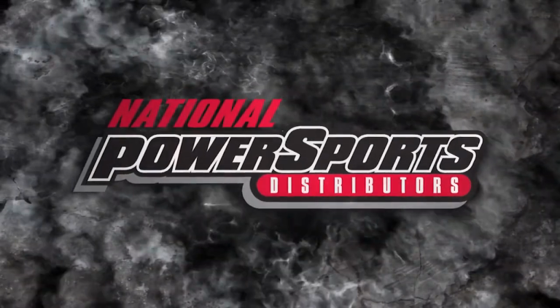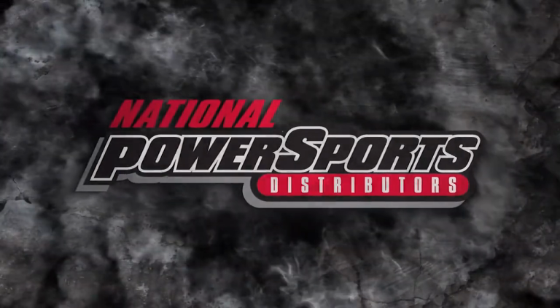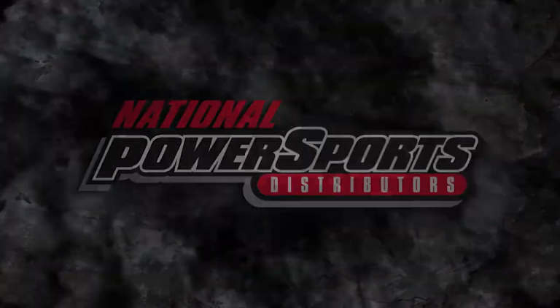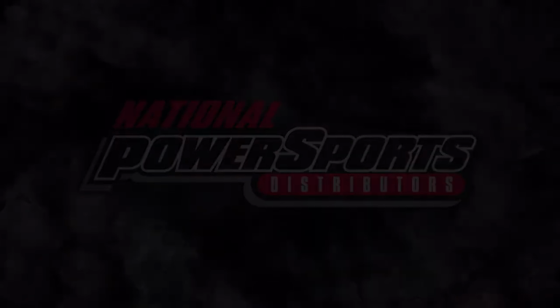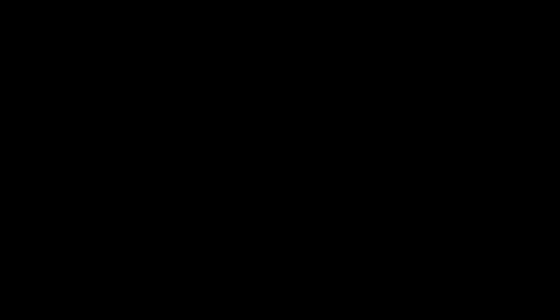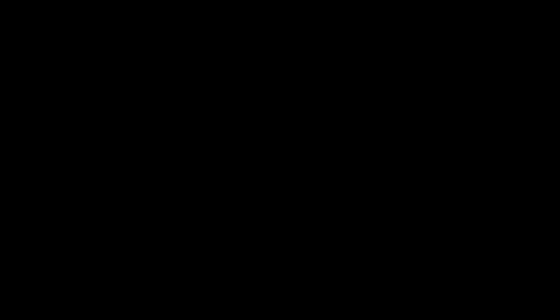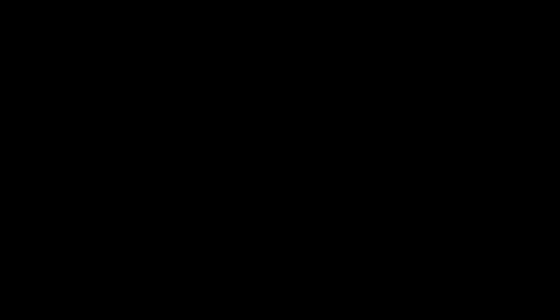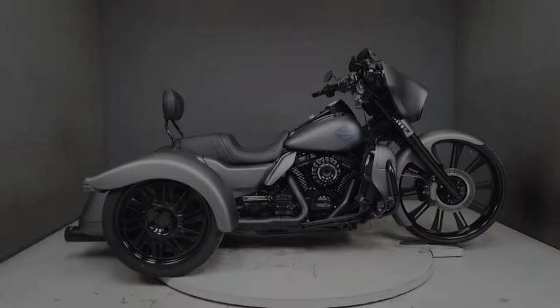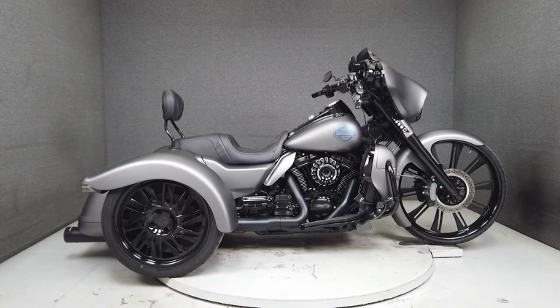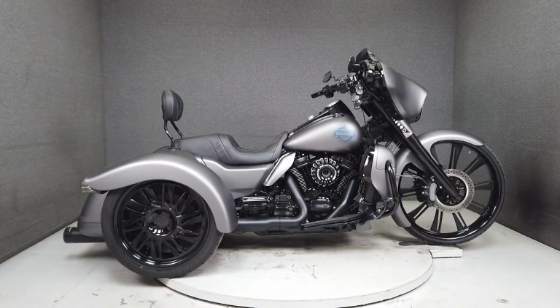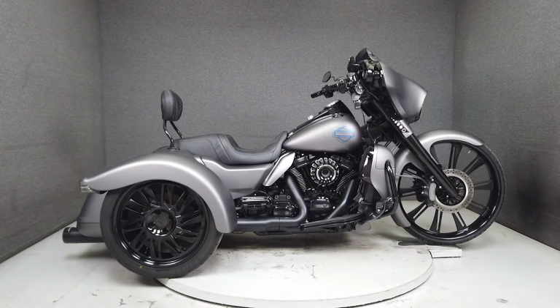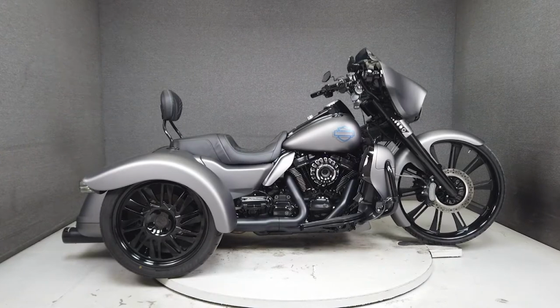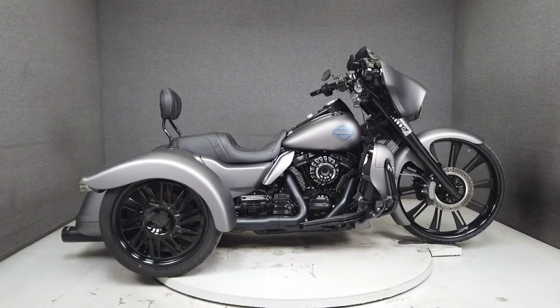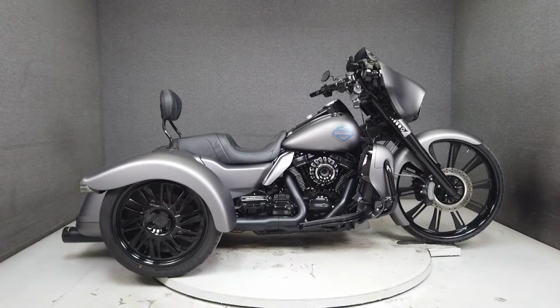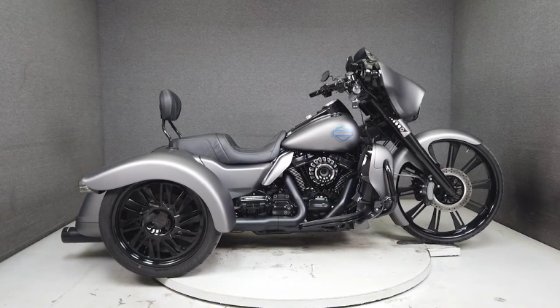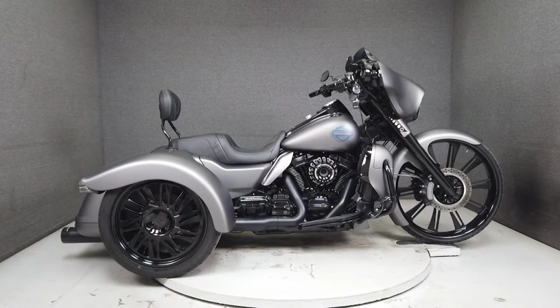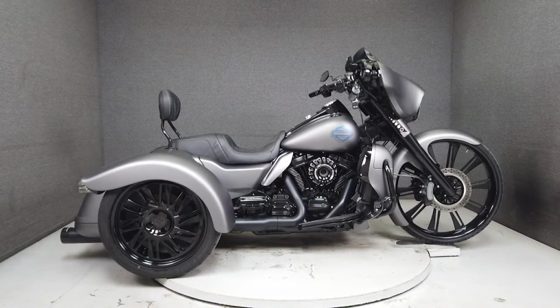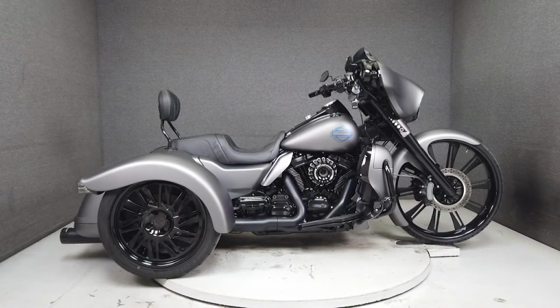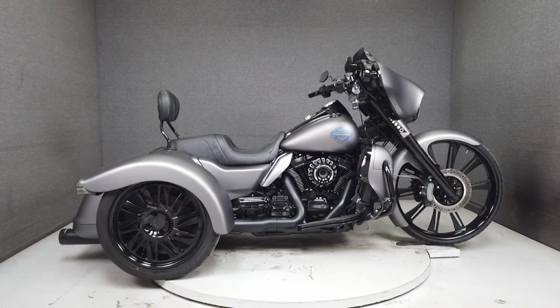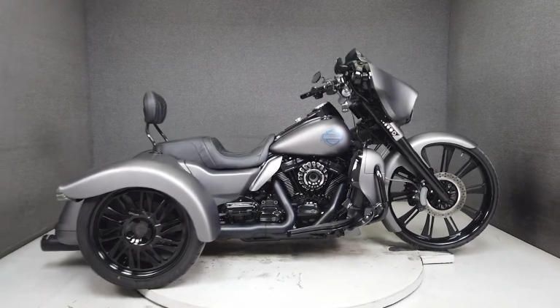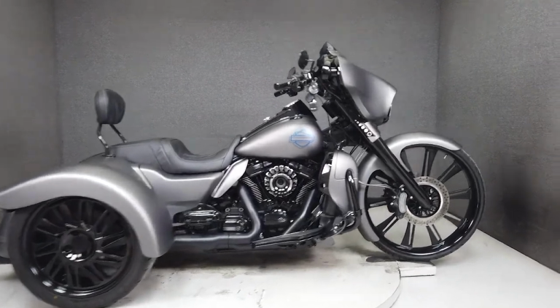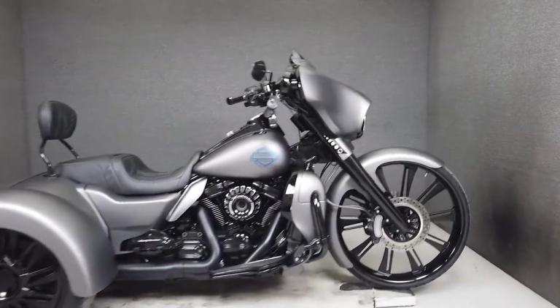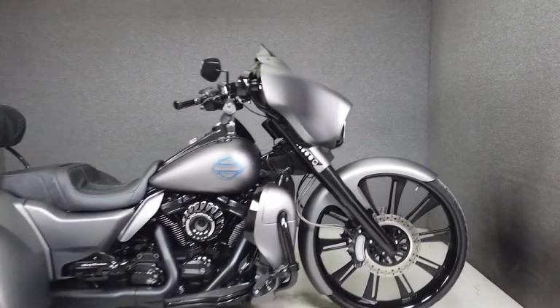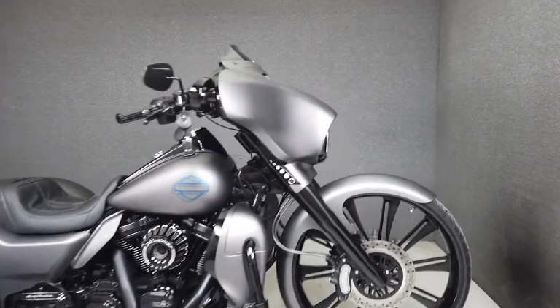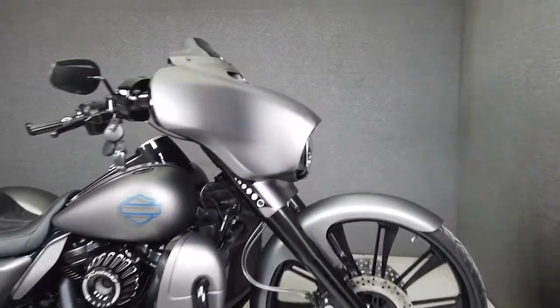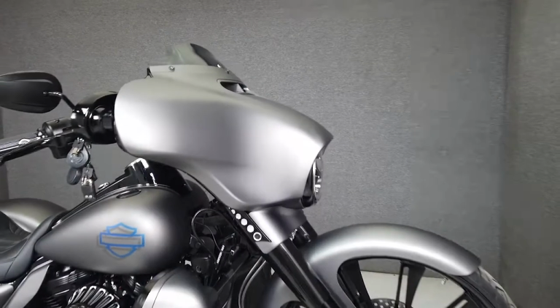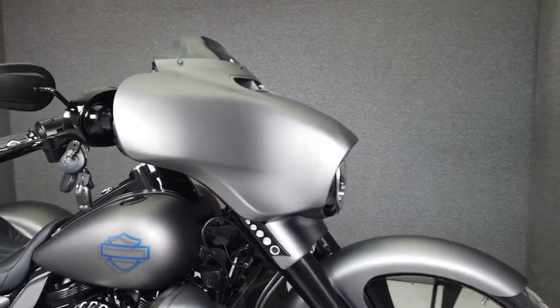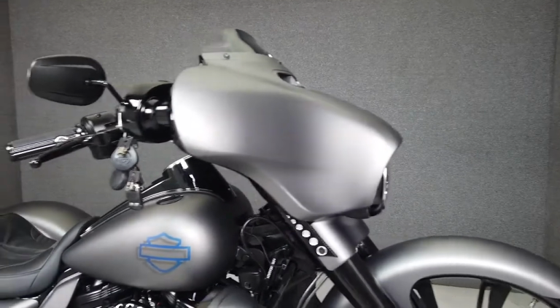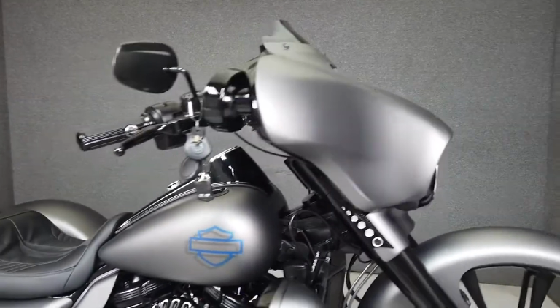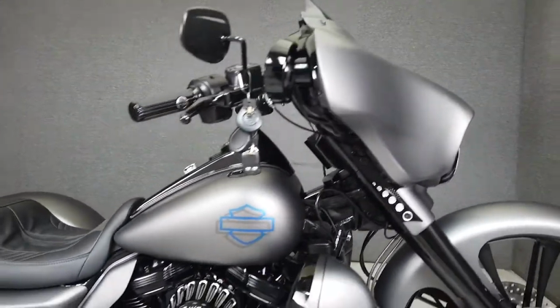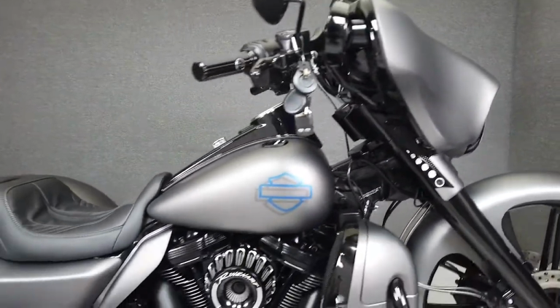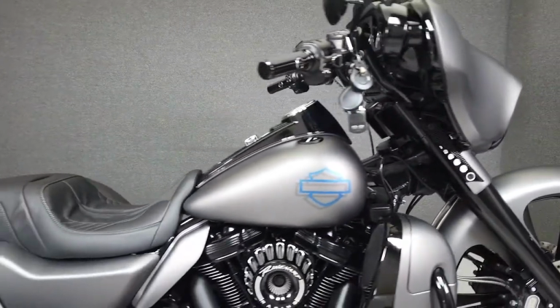Hey, everyone. This is Keegan from National Power Sports. This 2018 Harley-Davidson Freewheeler with 3,507 miles passes New Hampshire State Inspection and runs well.